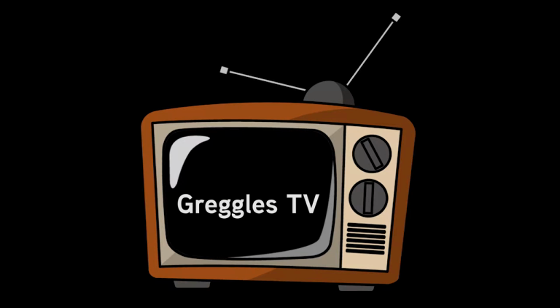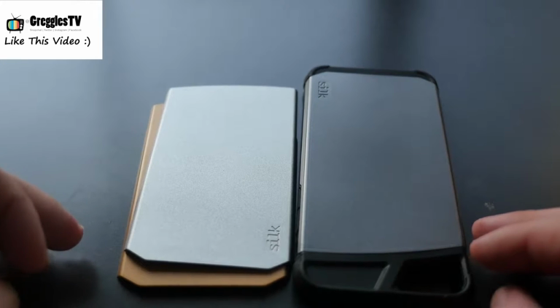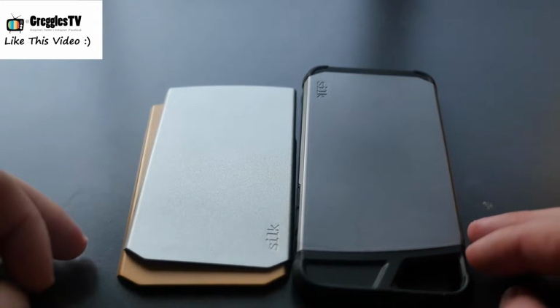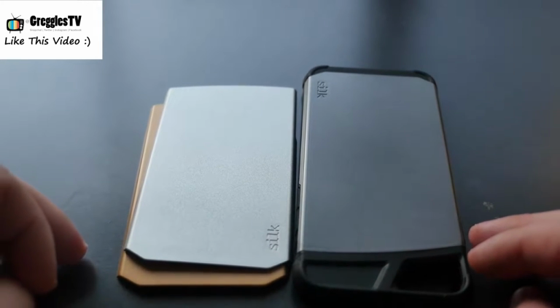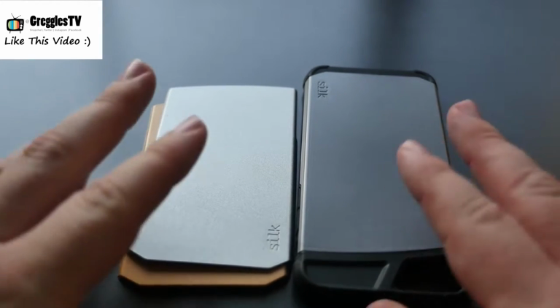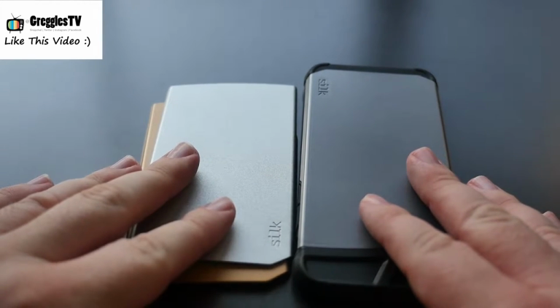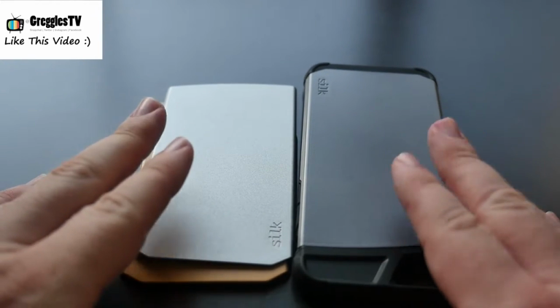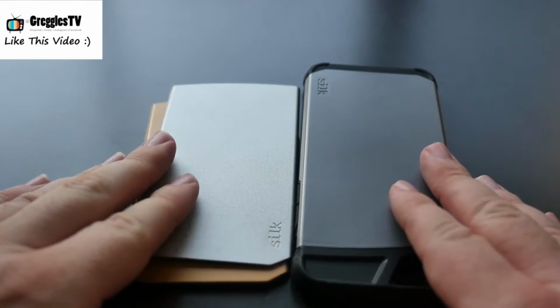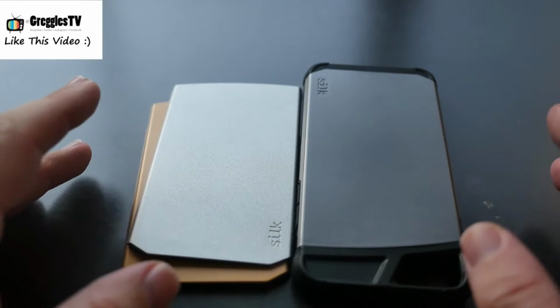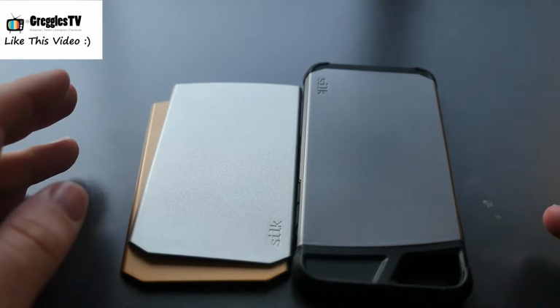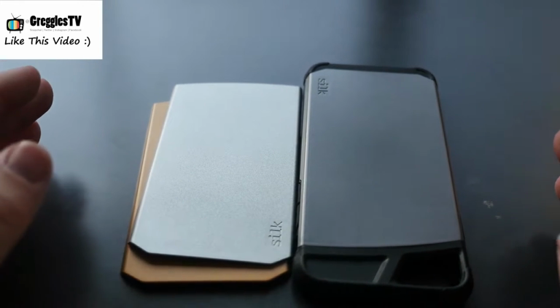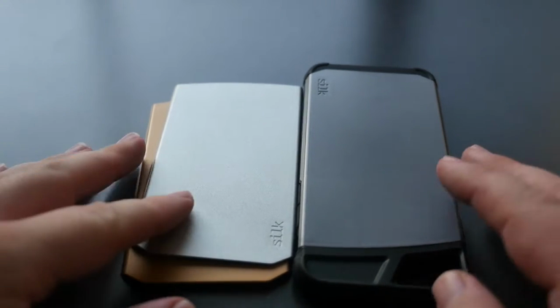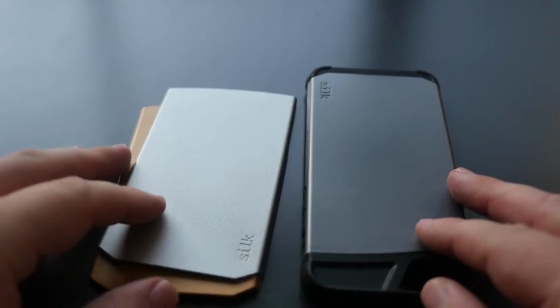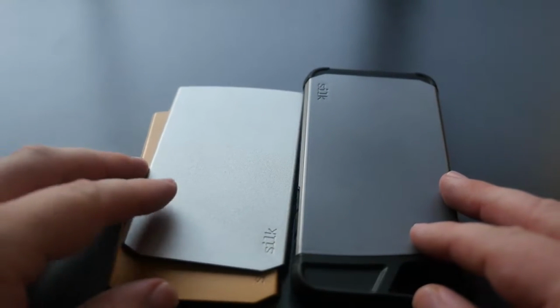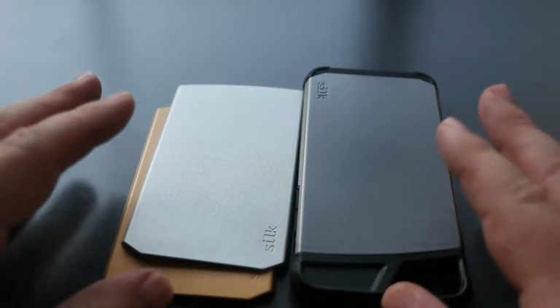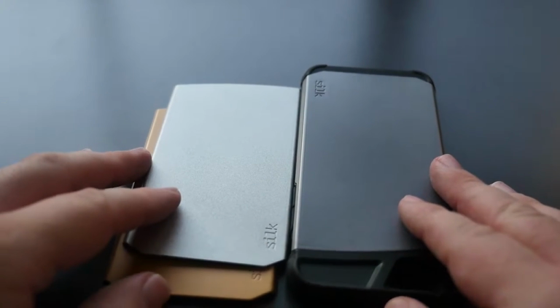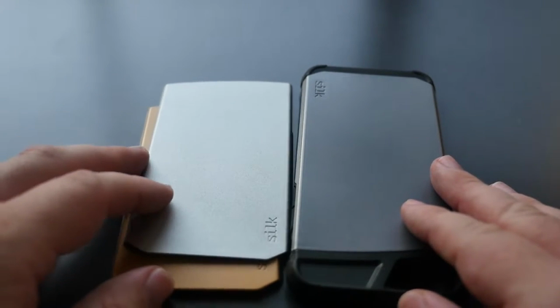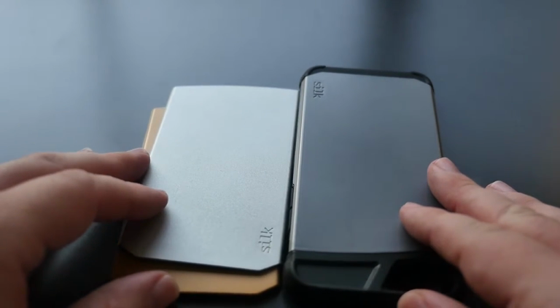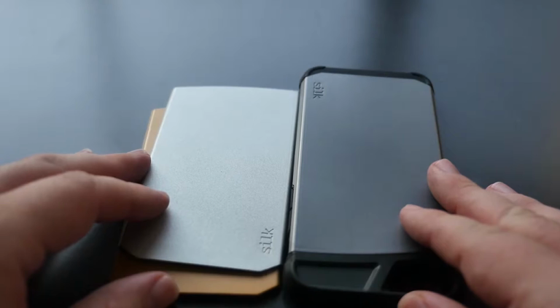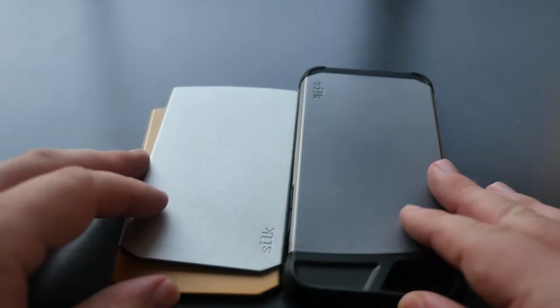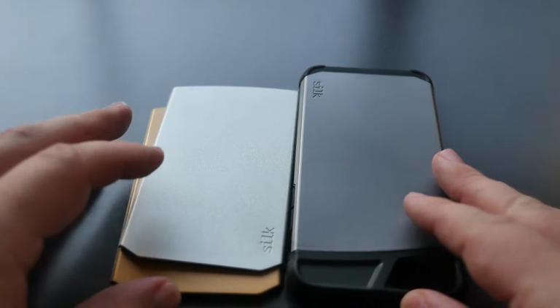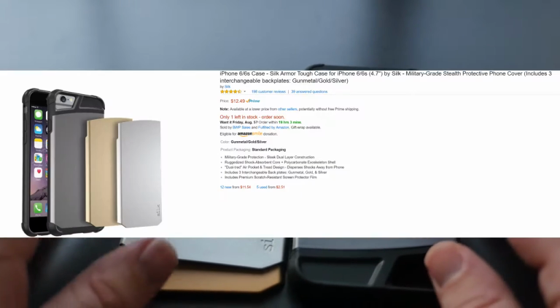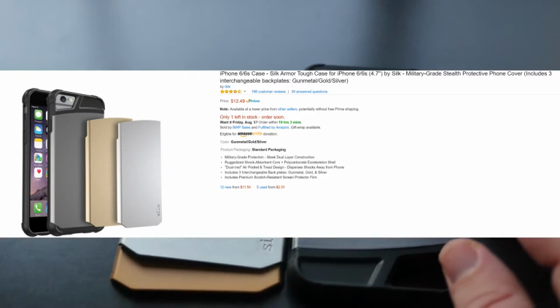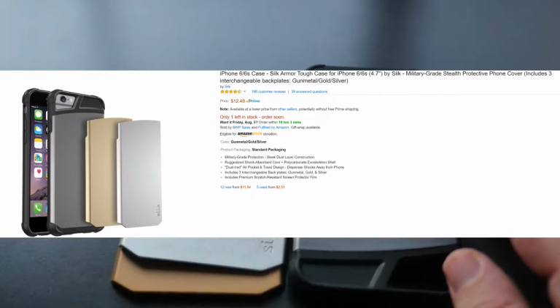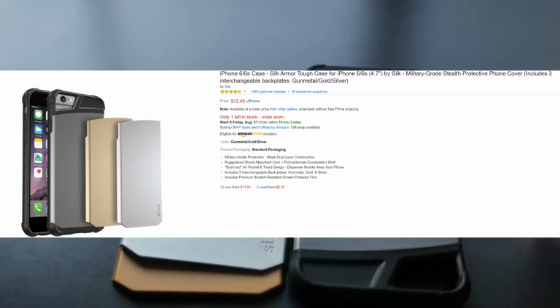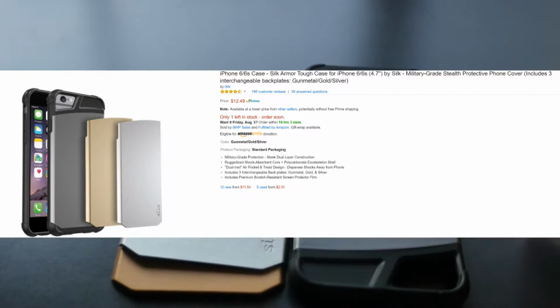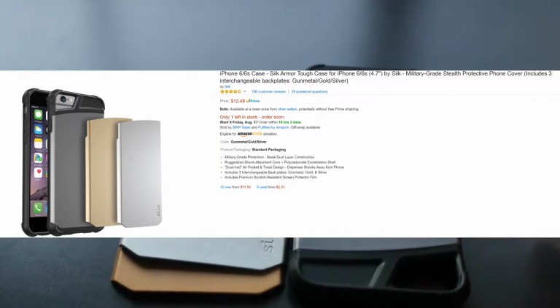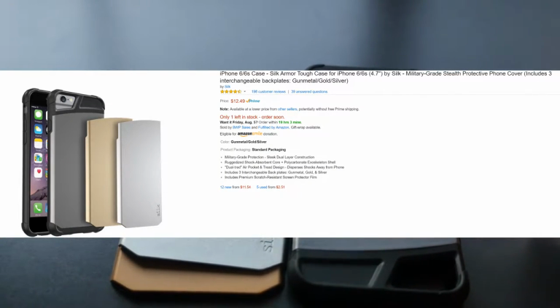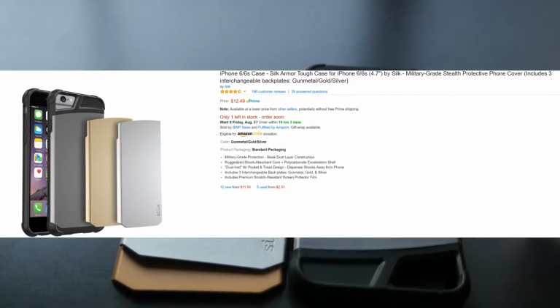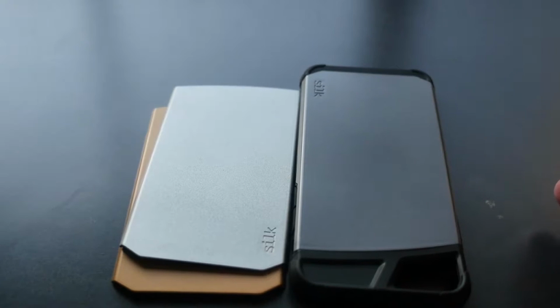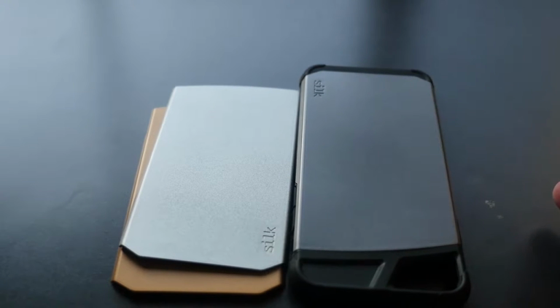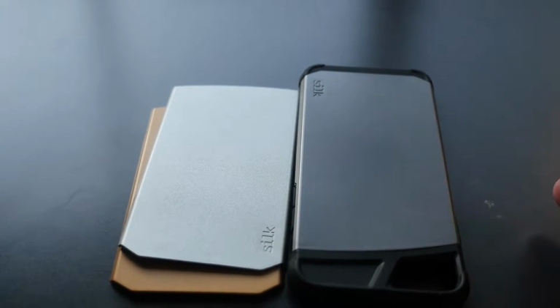What is going on guys, GregglesTV. We're looking at the Silk Armor iPhone 6 and 6S case — it's military grade protection and has amazing reviews on Amazon. I will link it in the description down below; it goes for about $12.49.